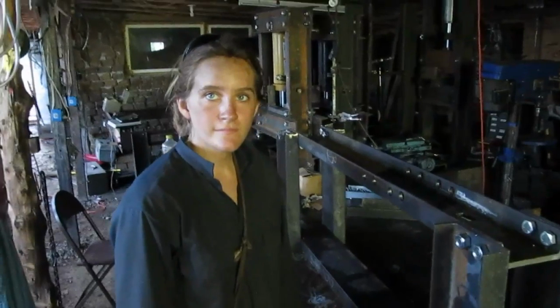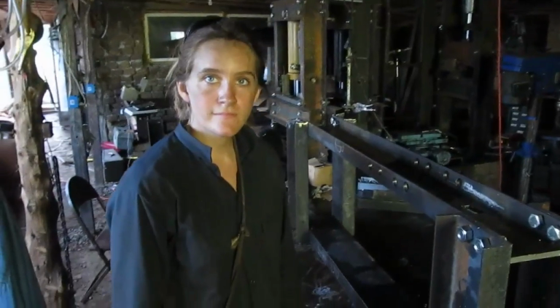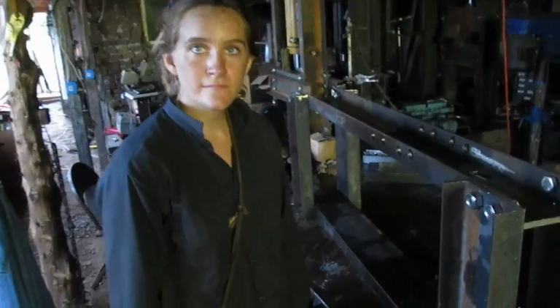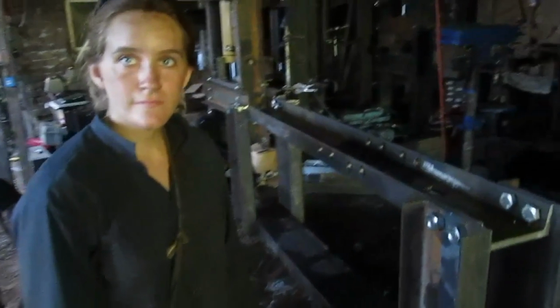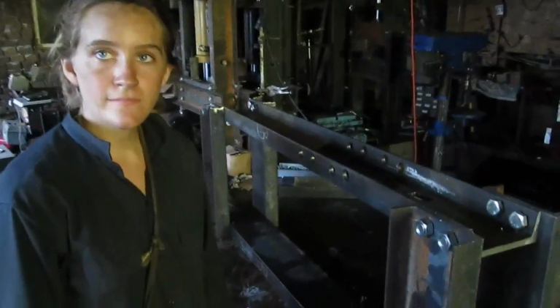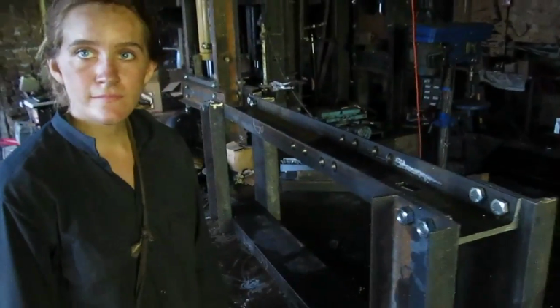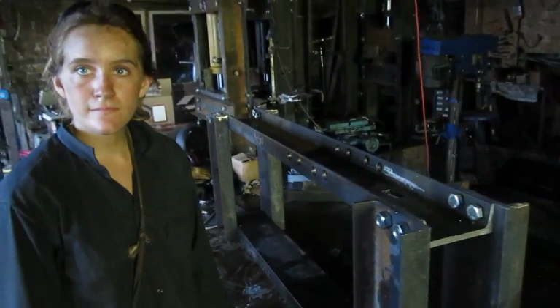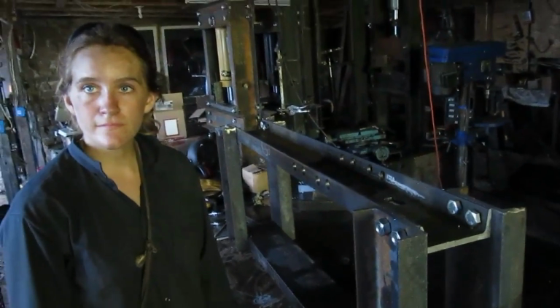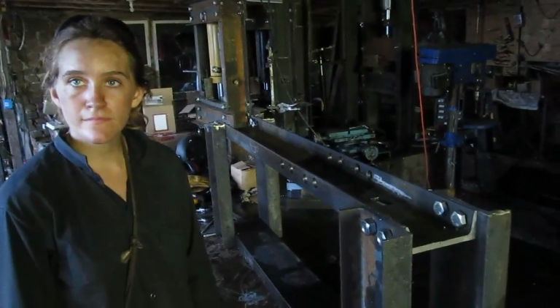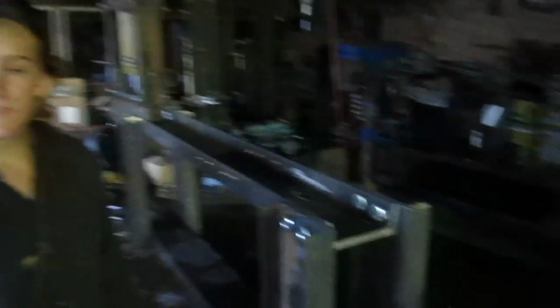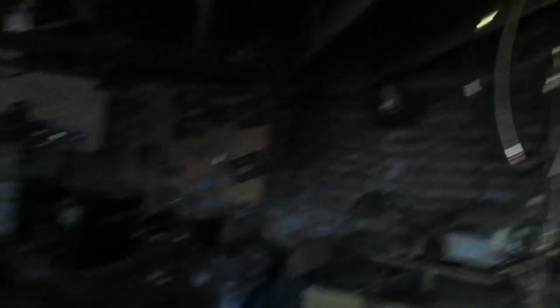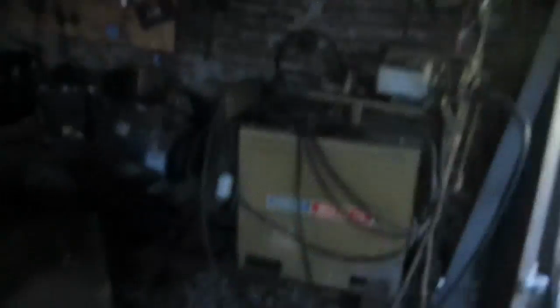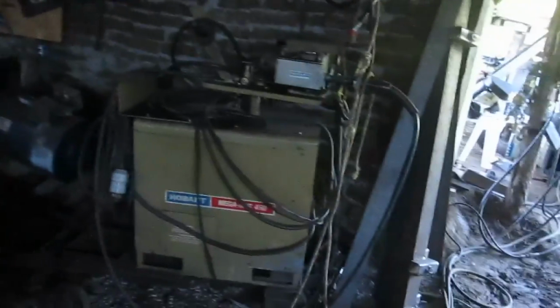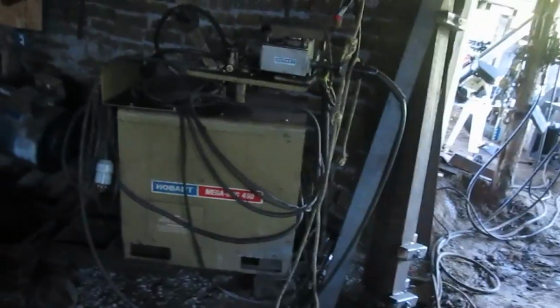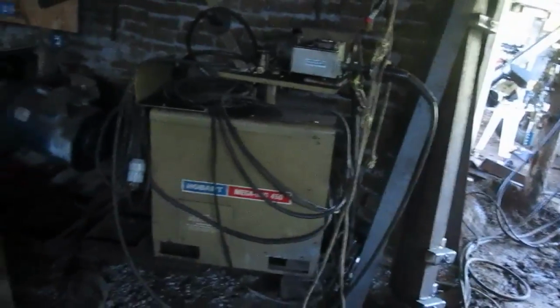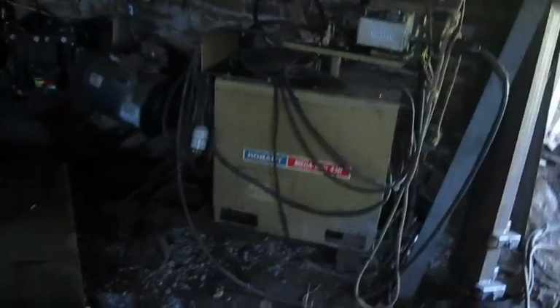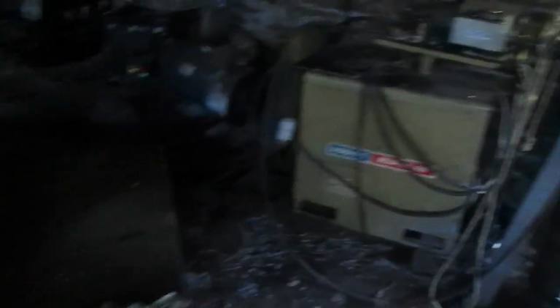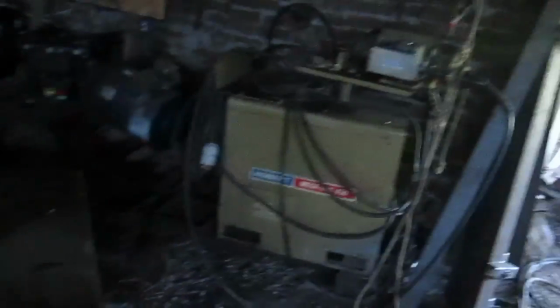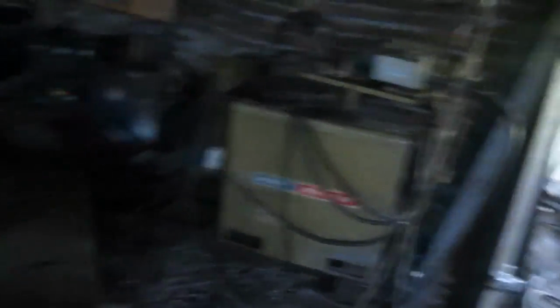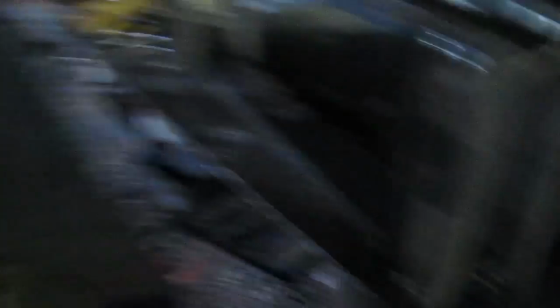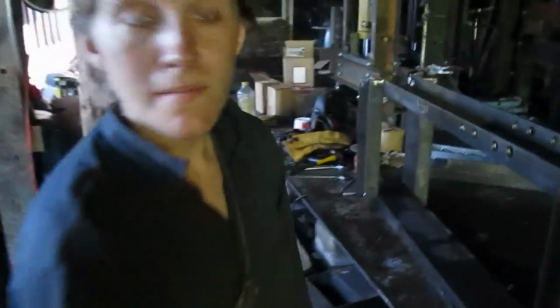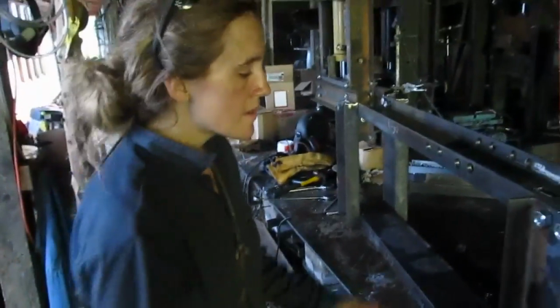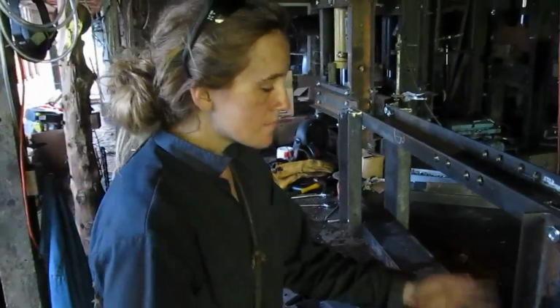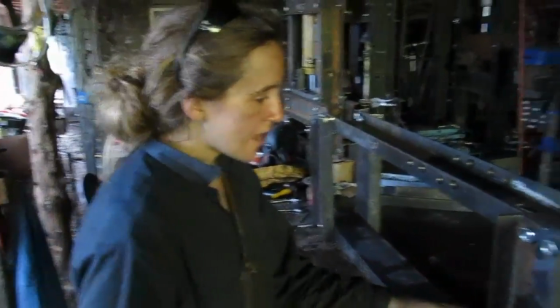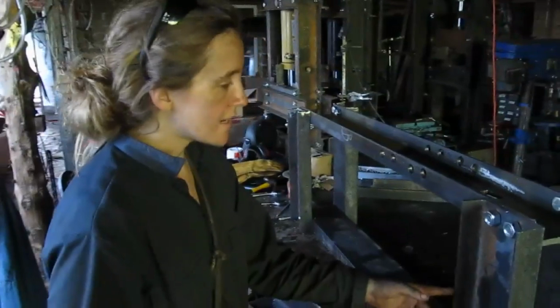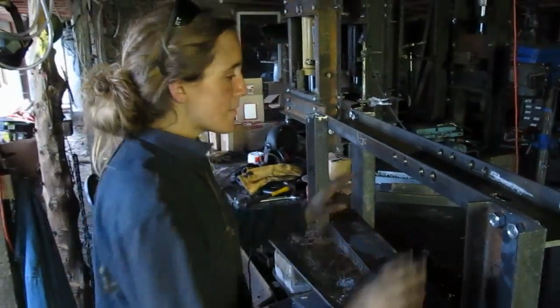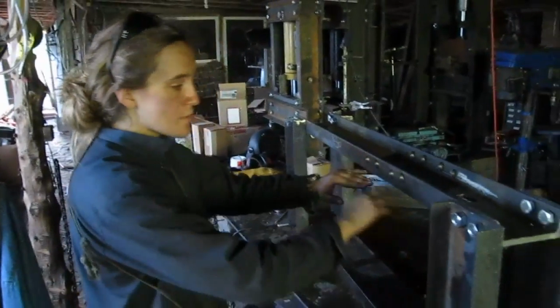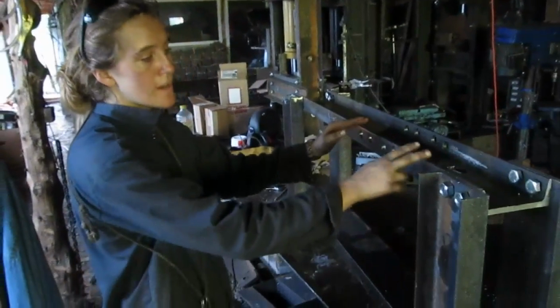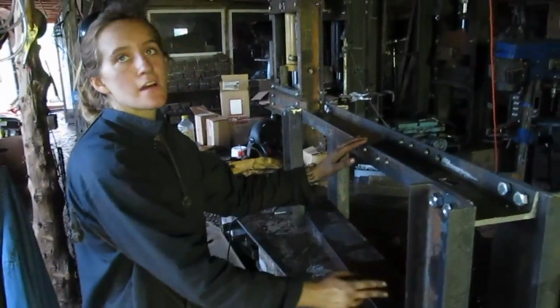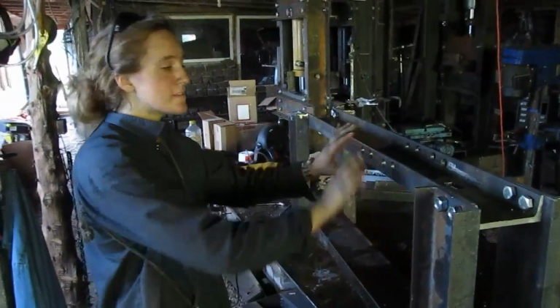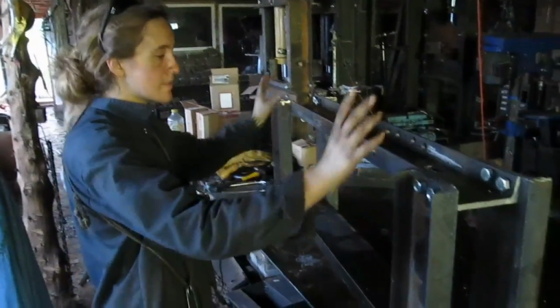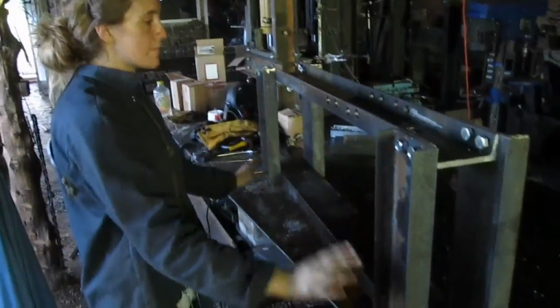Hi Brianna, tell me about the progress on the CEB press here. So what I've done is I've gotten the outer members on the frame completed and I made sure they were all square. I squared all these so this is completely perfect.